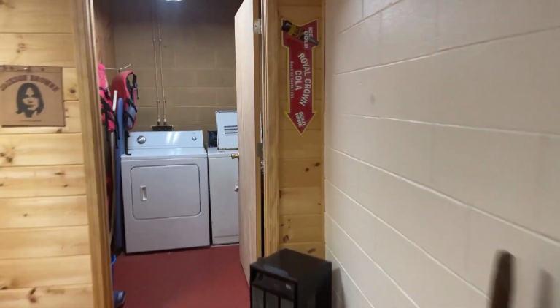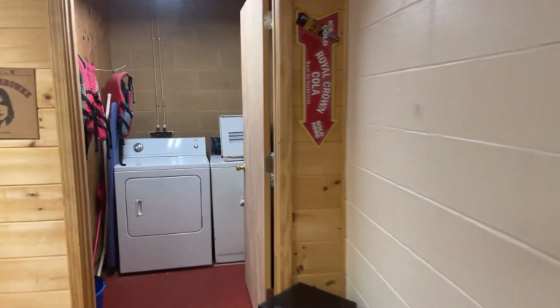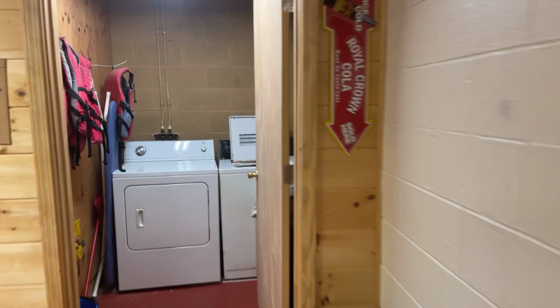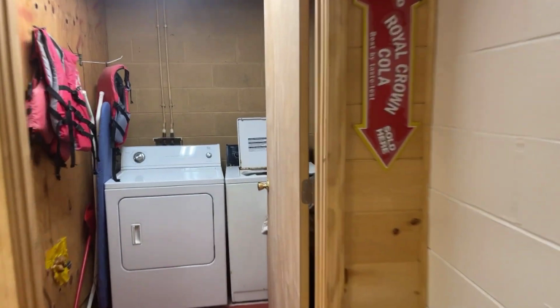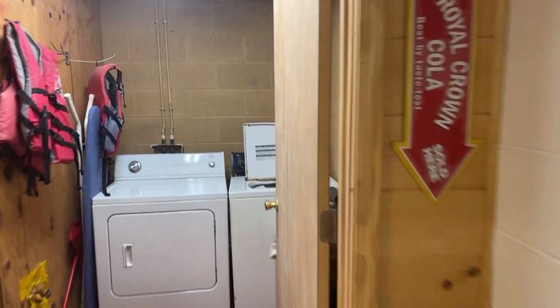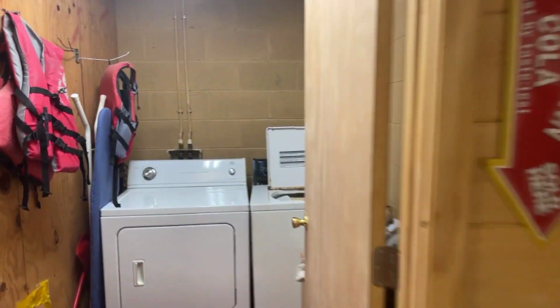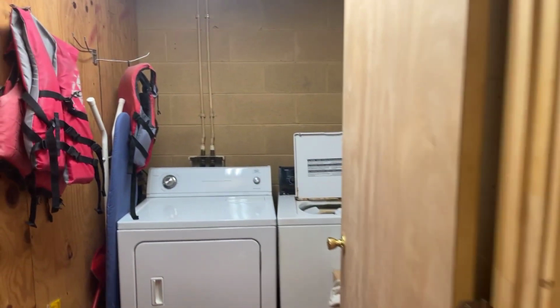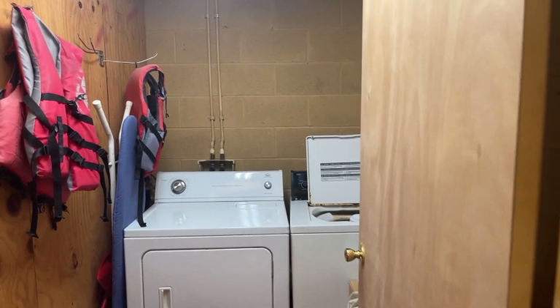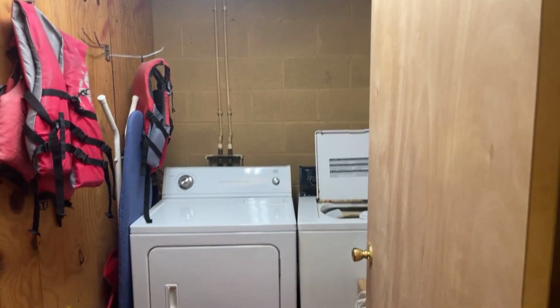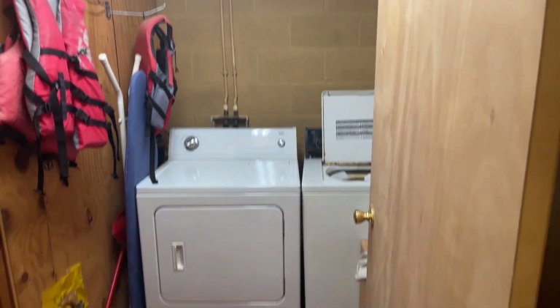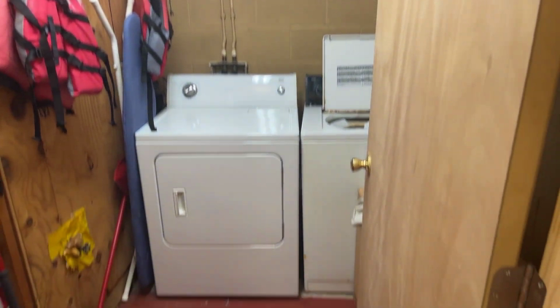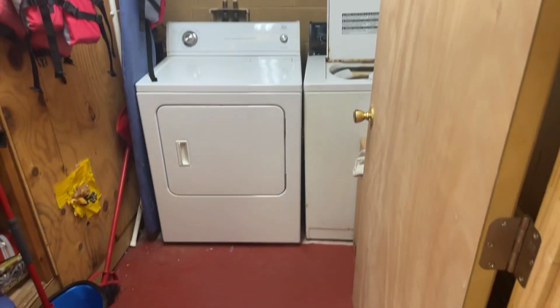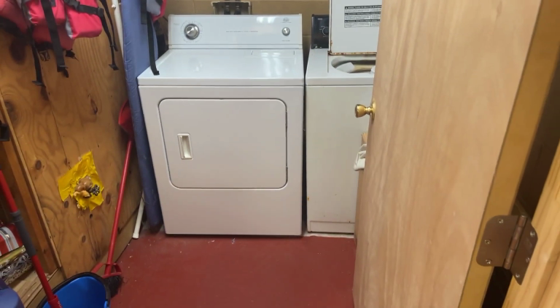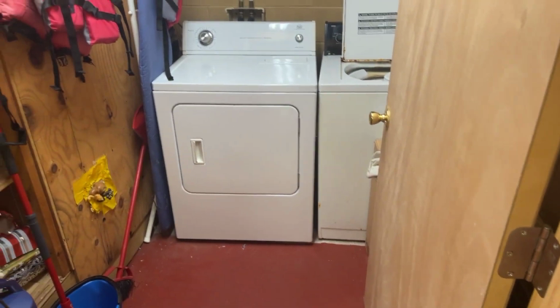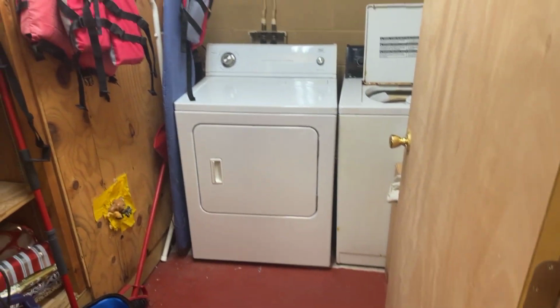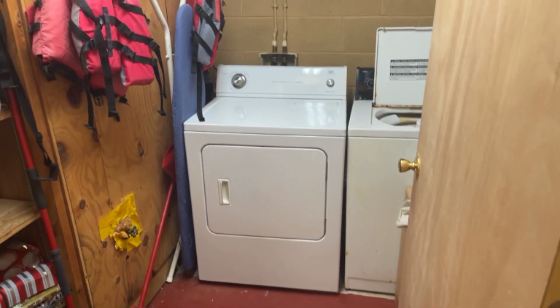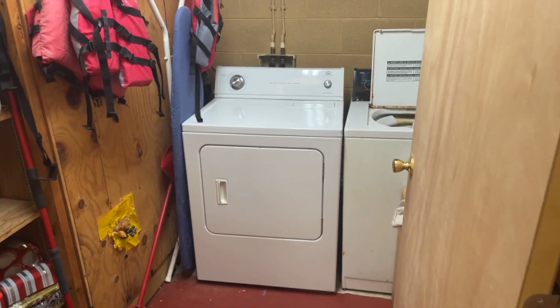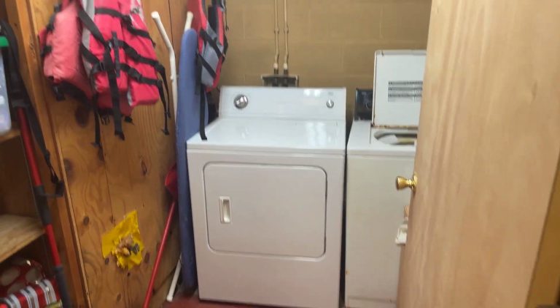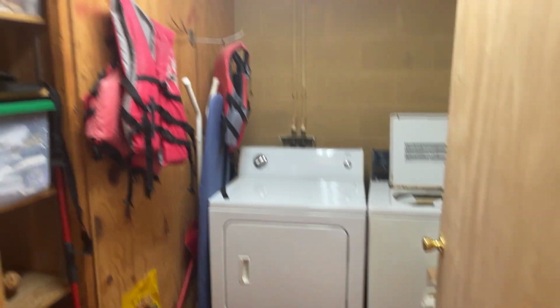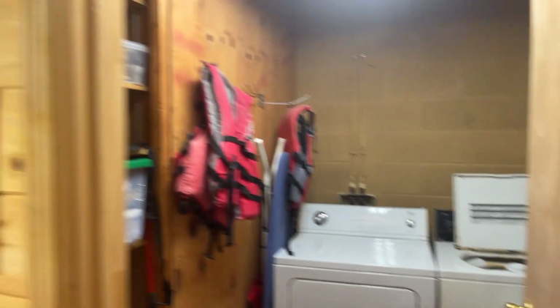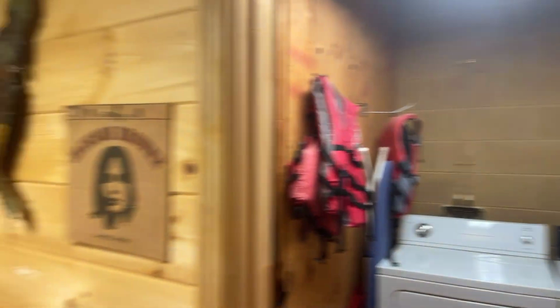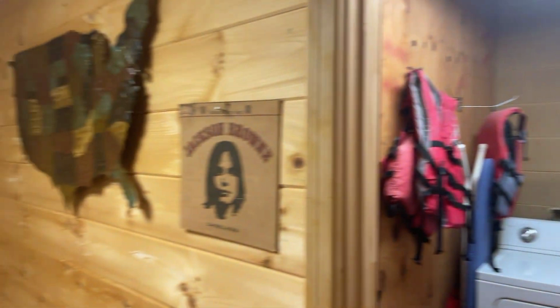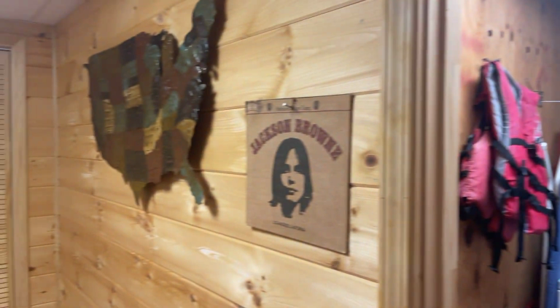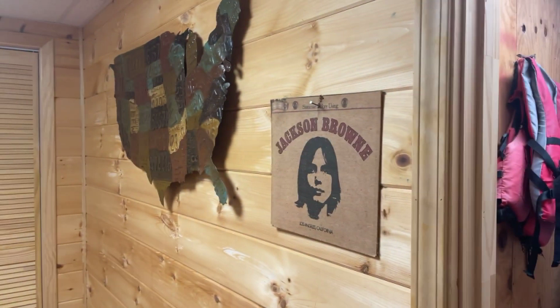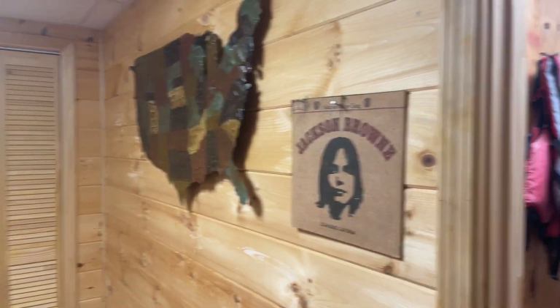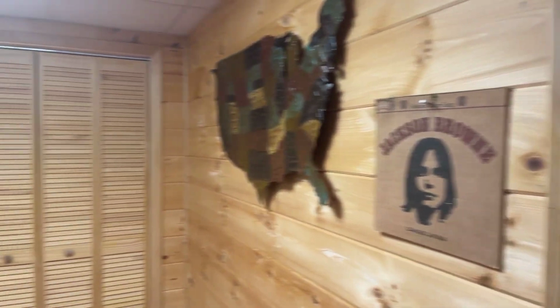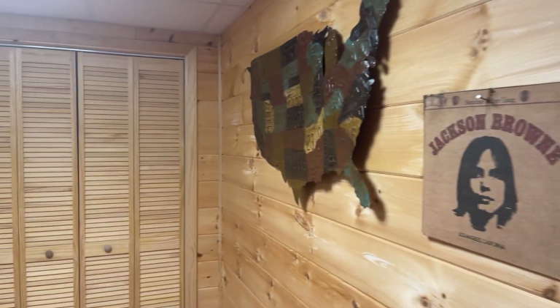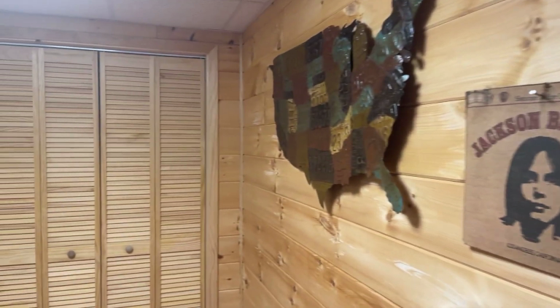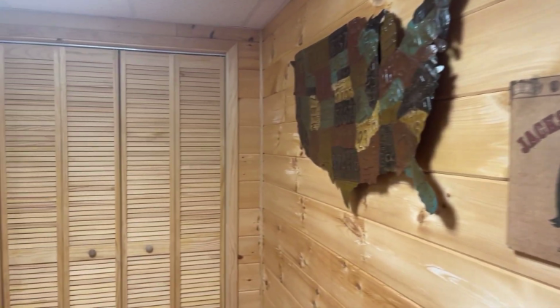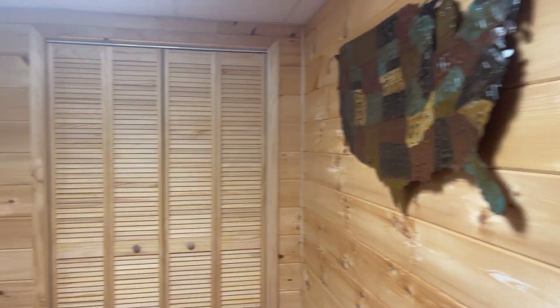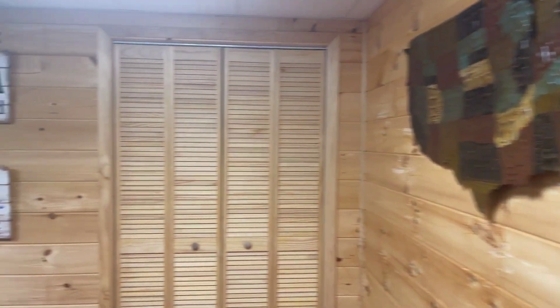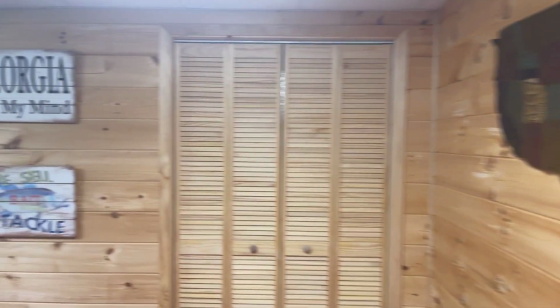My assistant says he likes this home. And like I said, it's all turnkey.